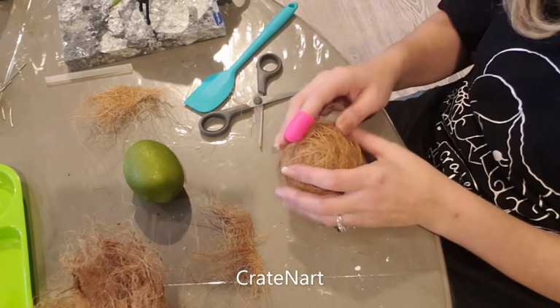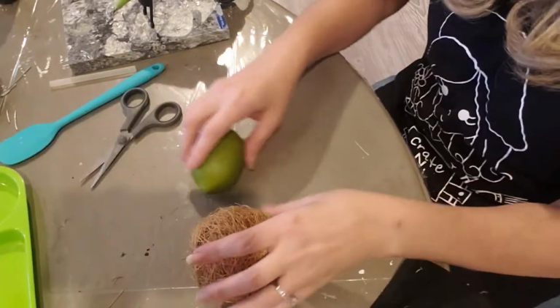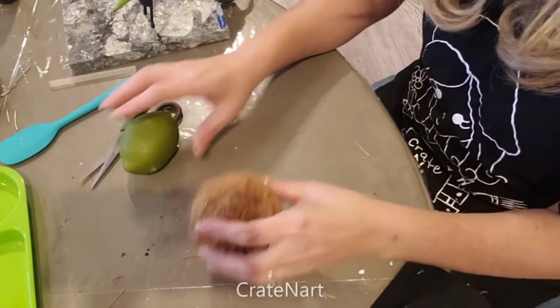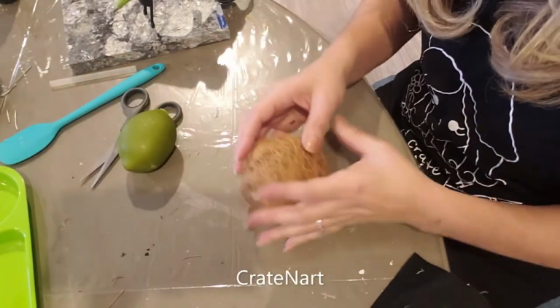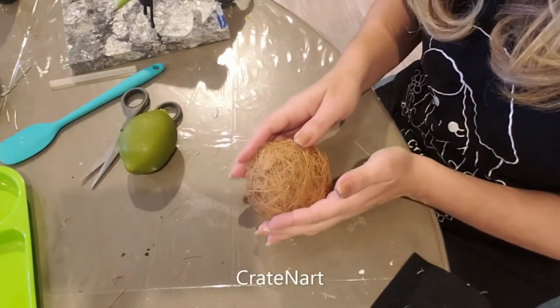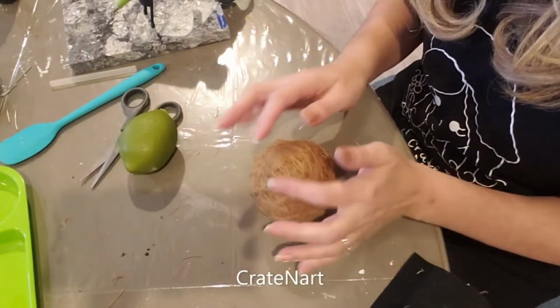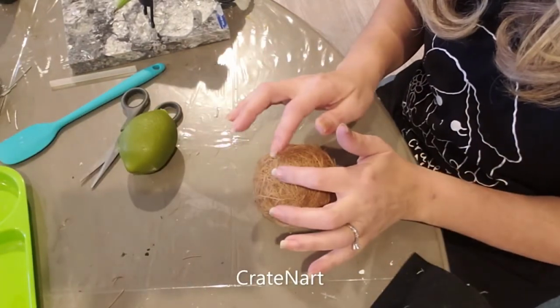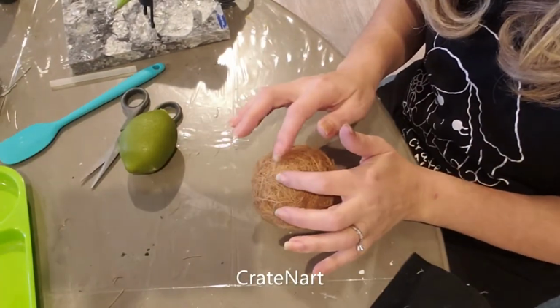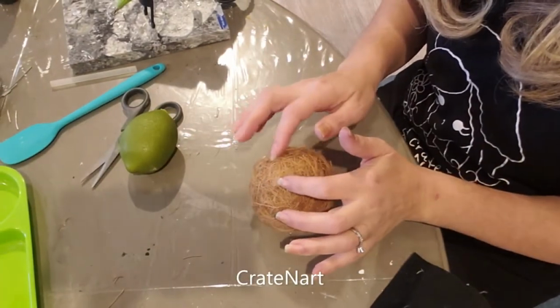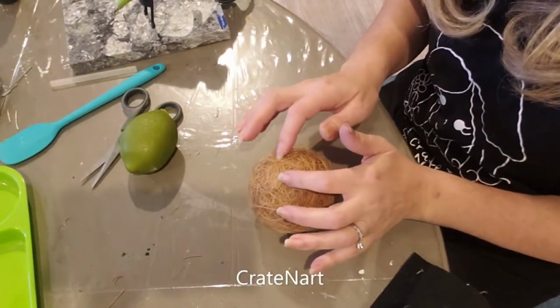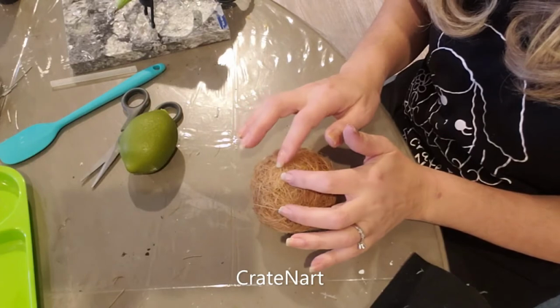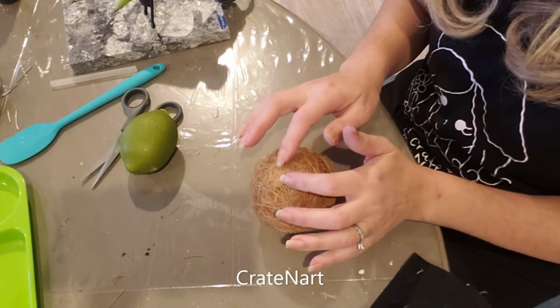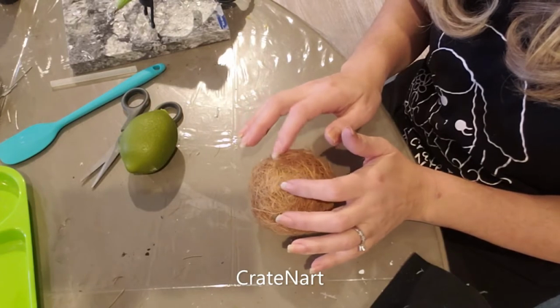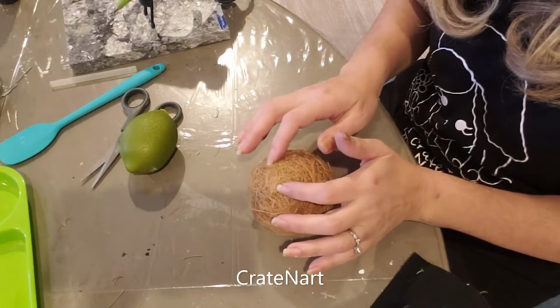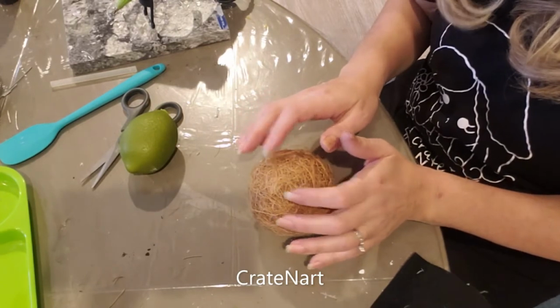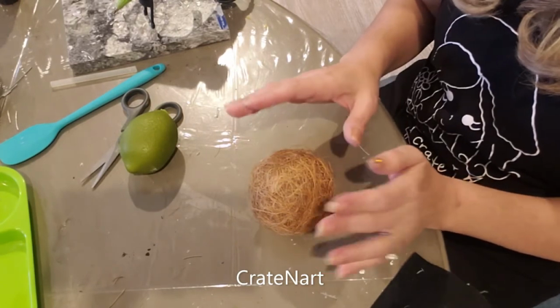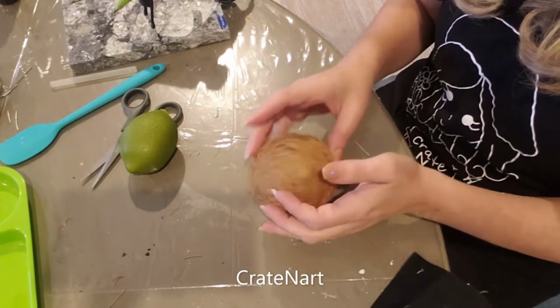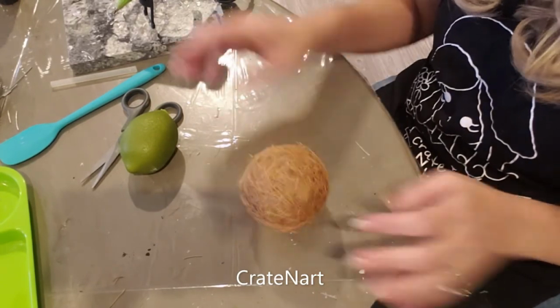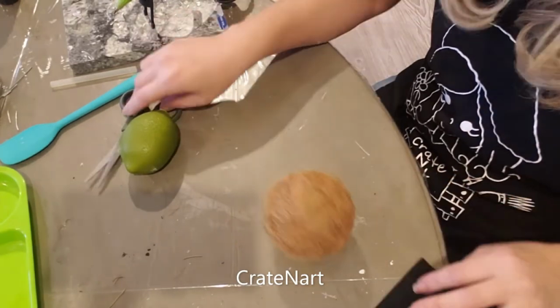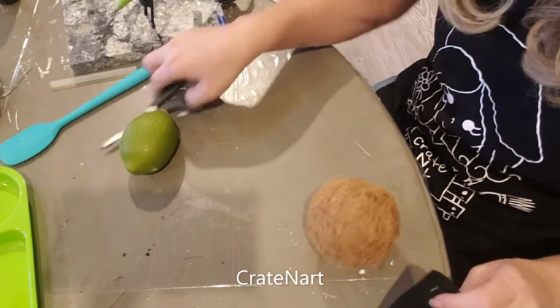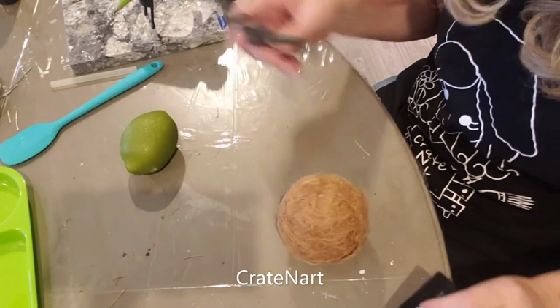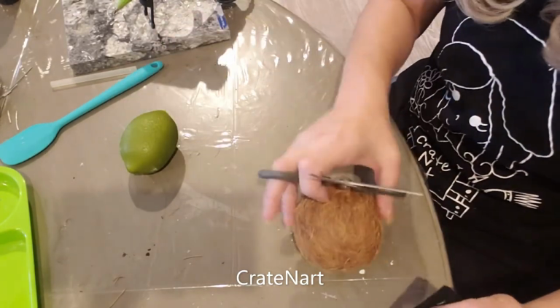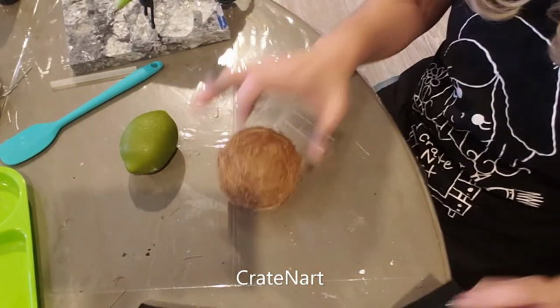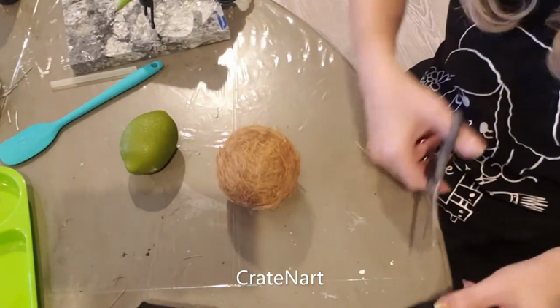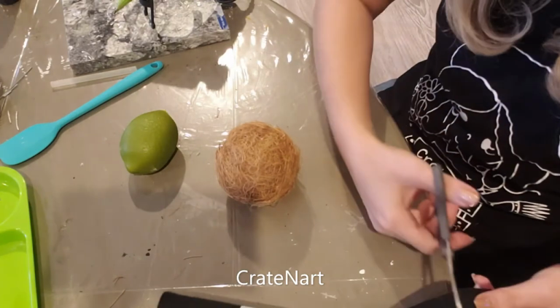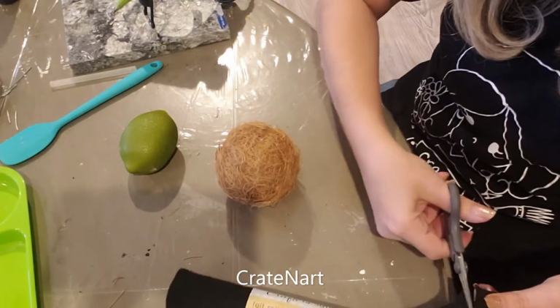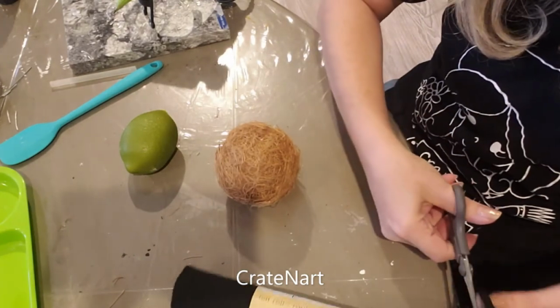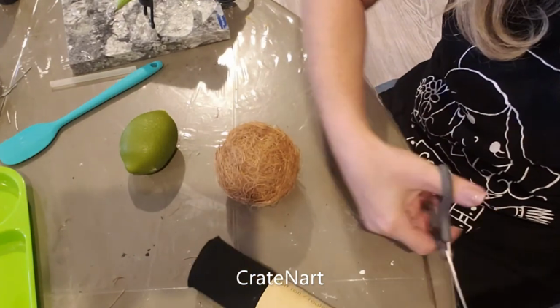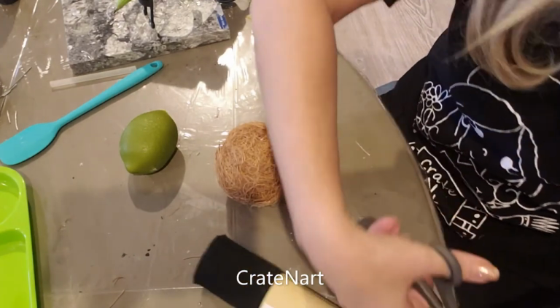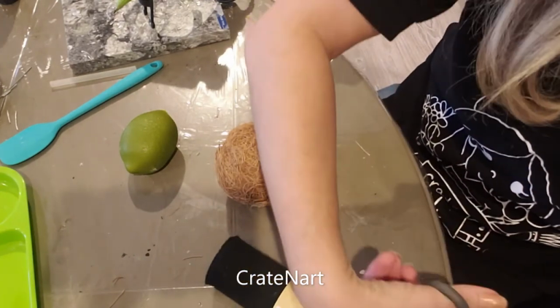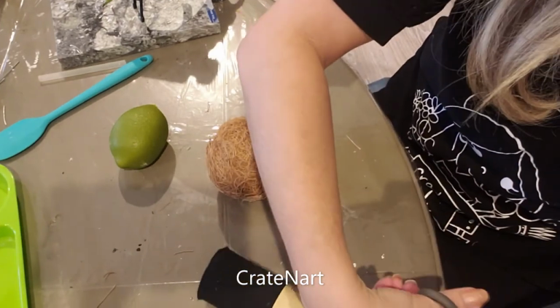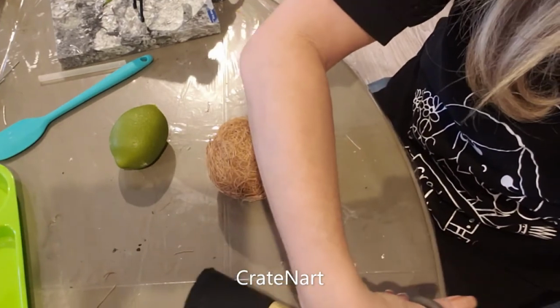Now that we have our coconut made, I want to make those three little holes that coconuts have right here. I'm going to cut out a piece of black felt and make some holes.